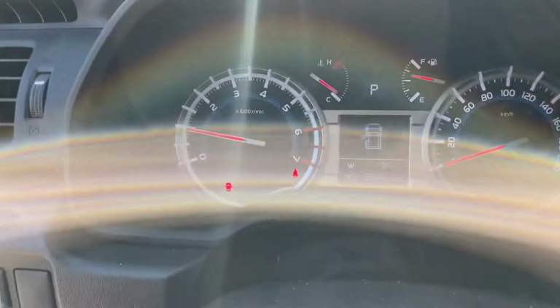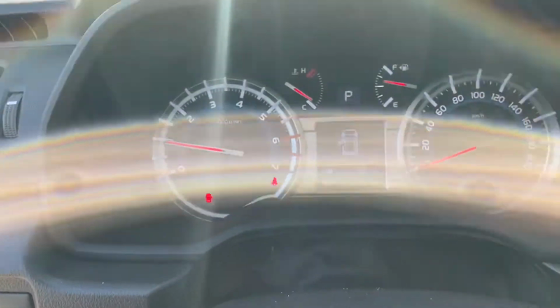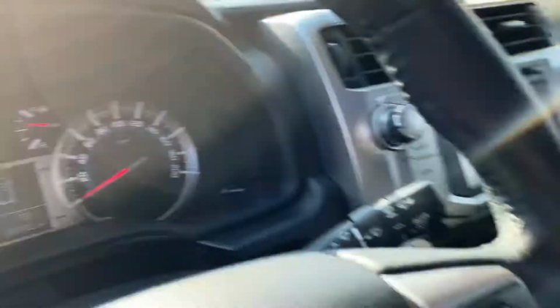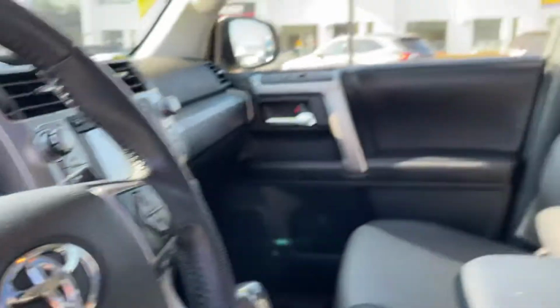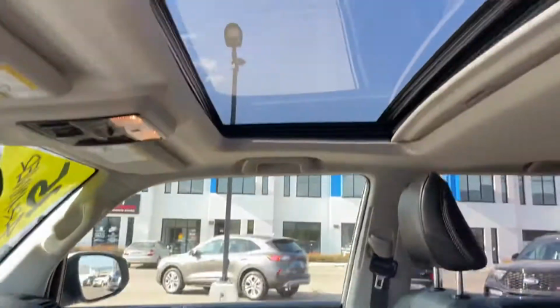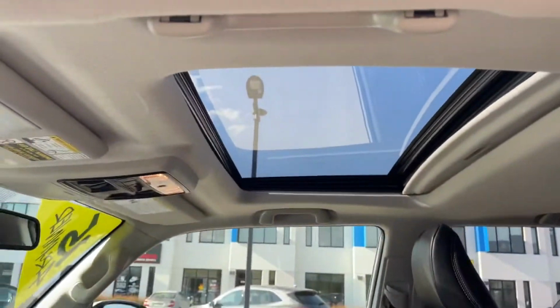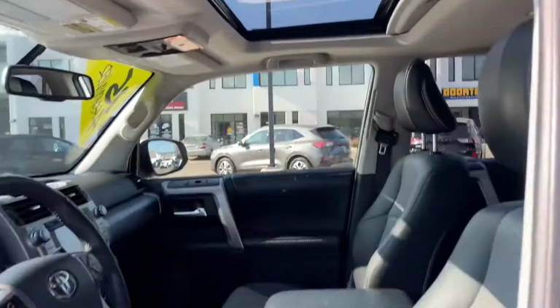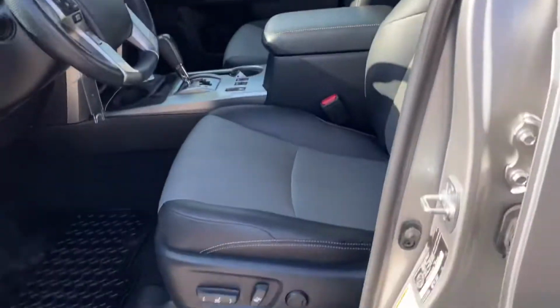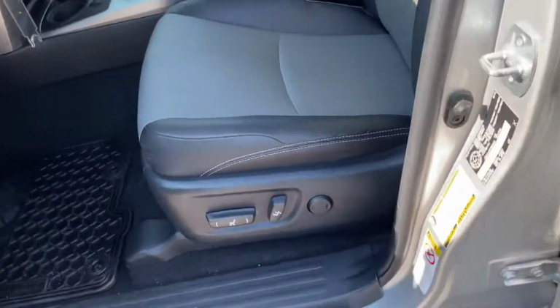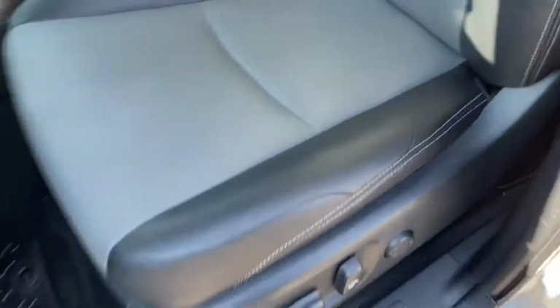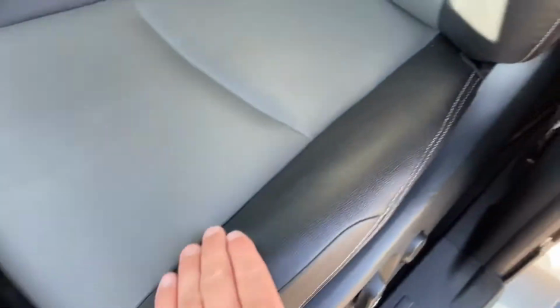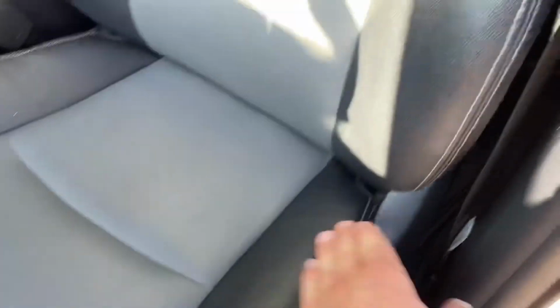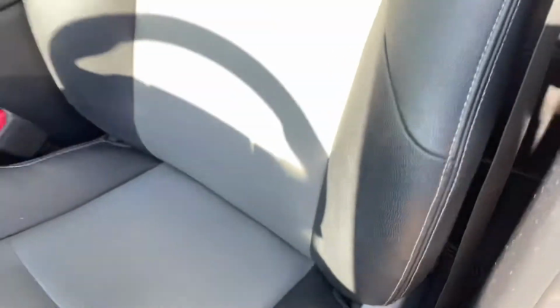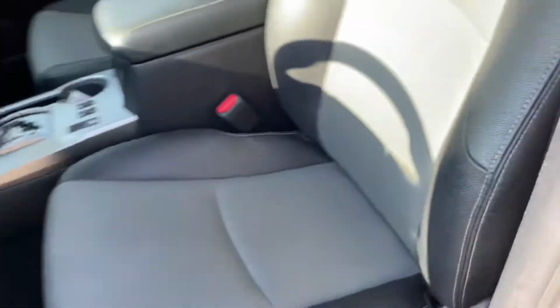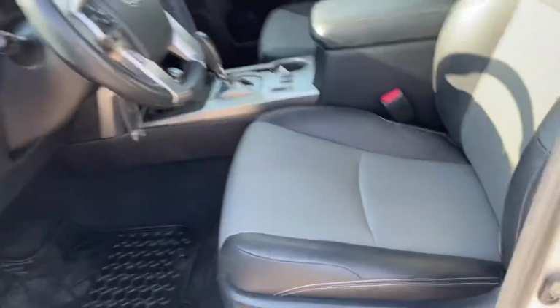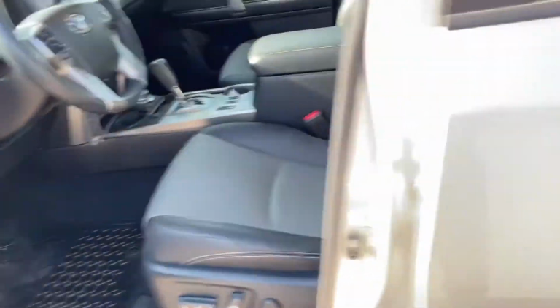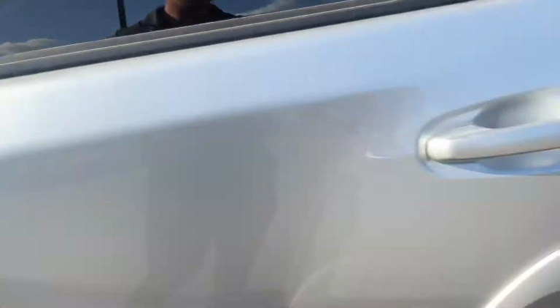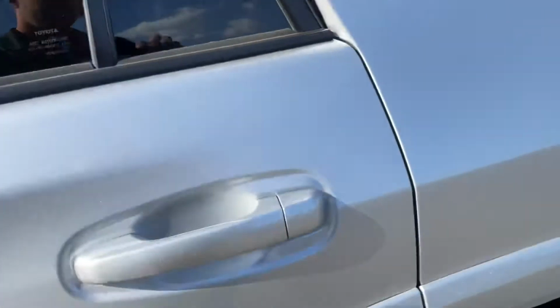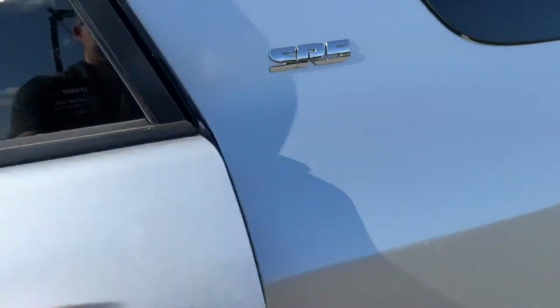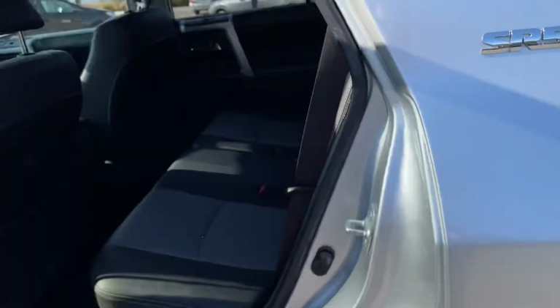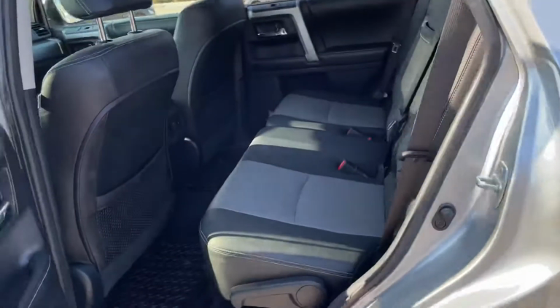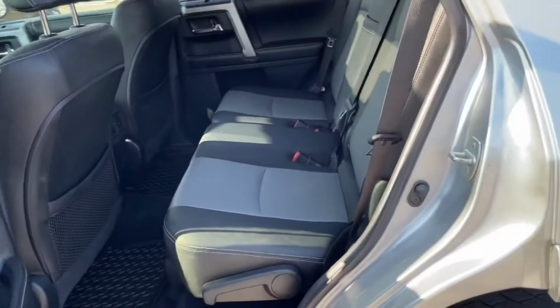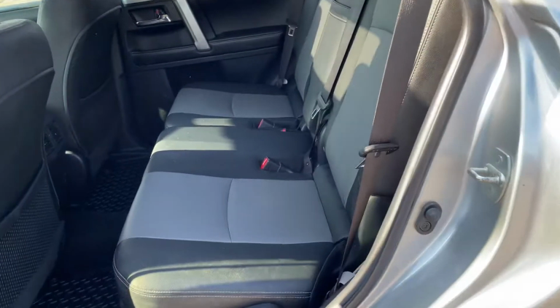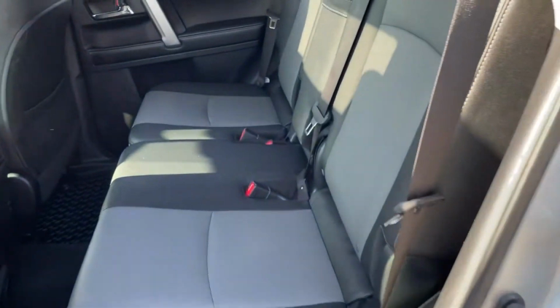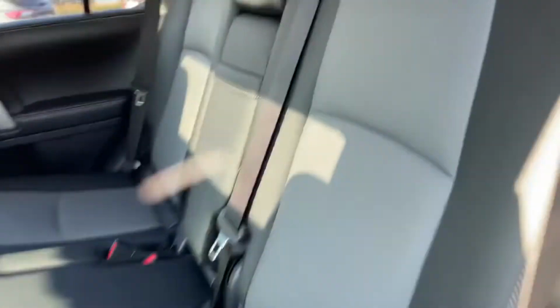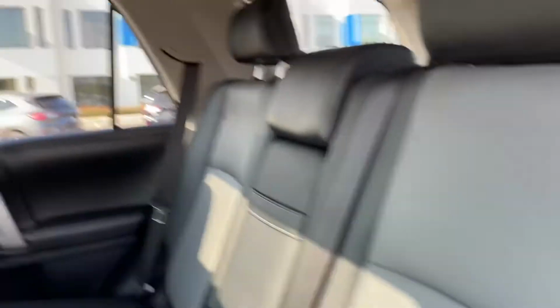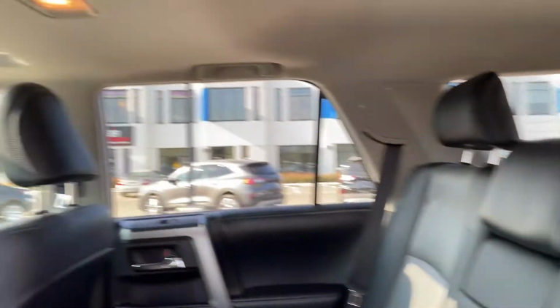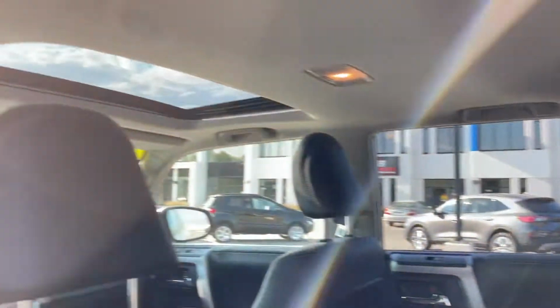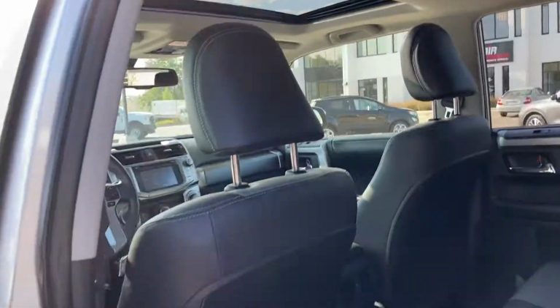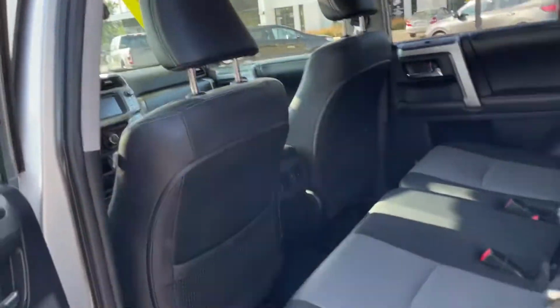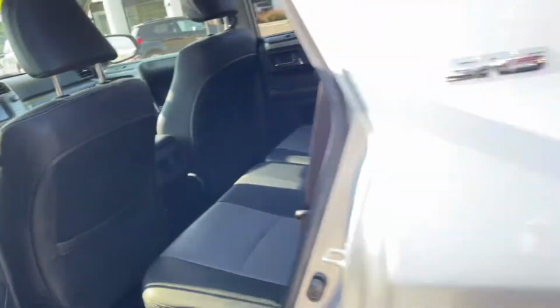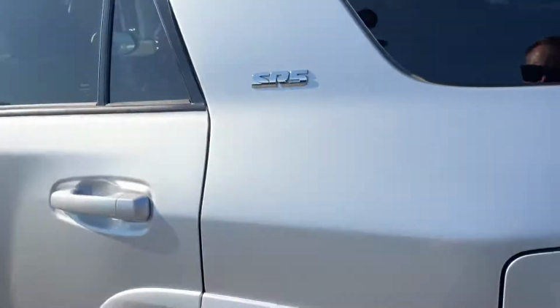88,000 kilometers. Has a sunroof — as you can see, just look at the driver's seat area. It's a very clean vehicle.